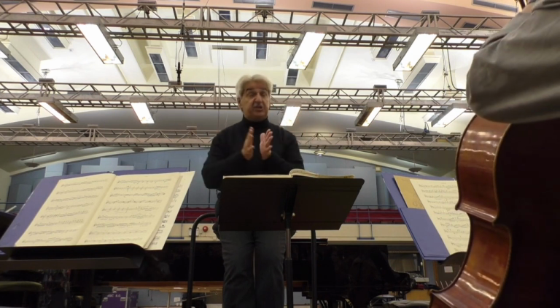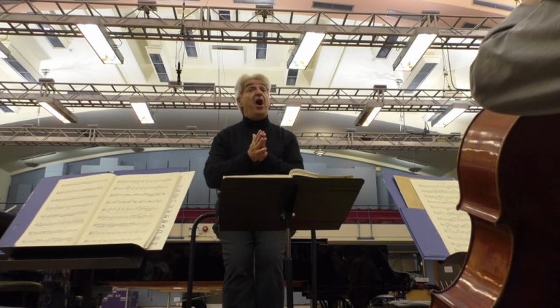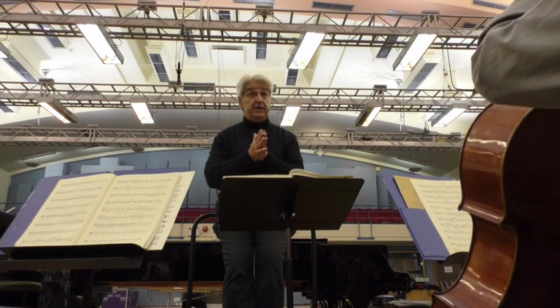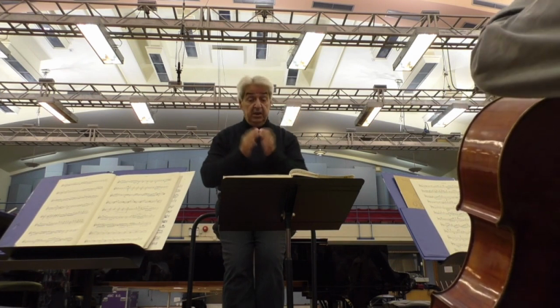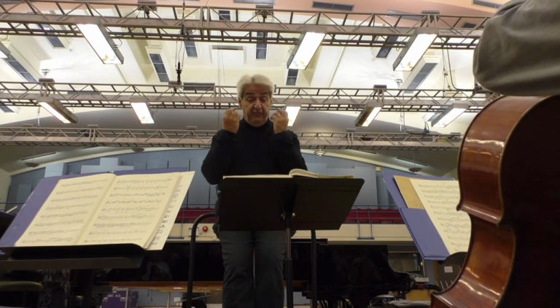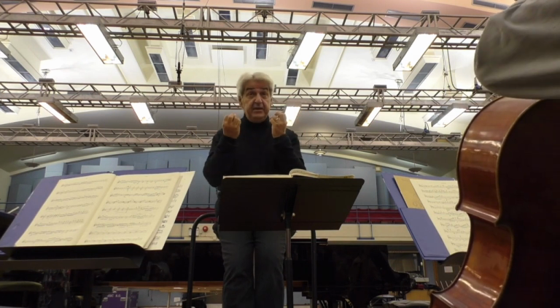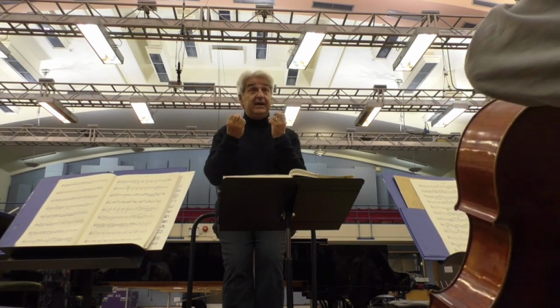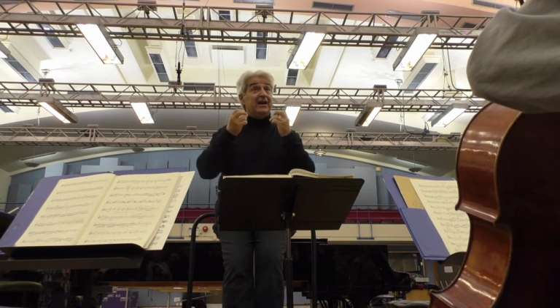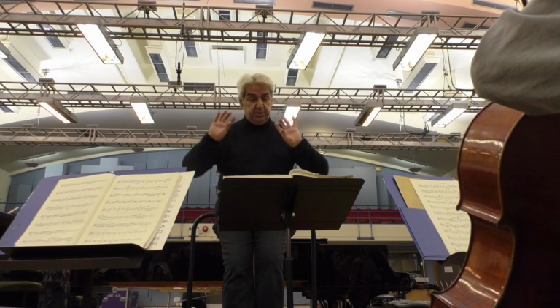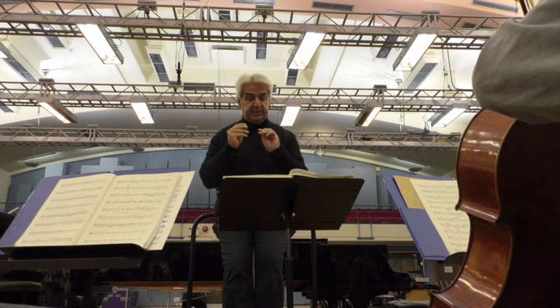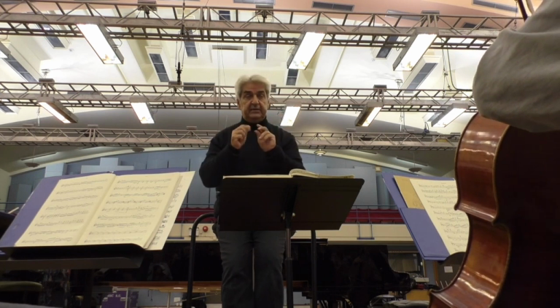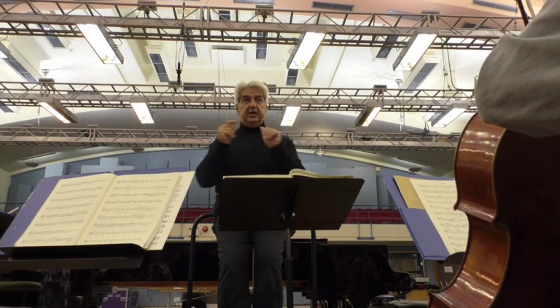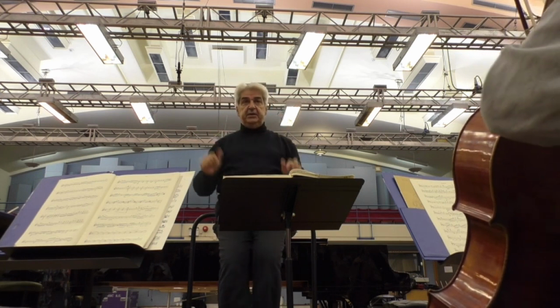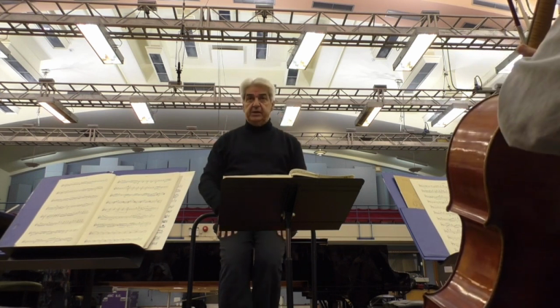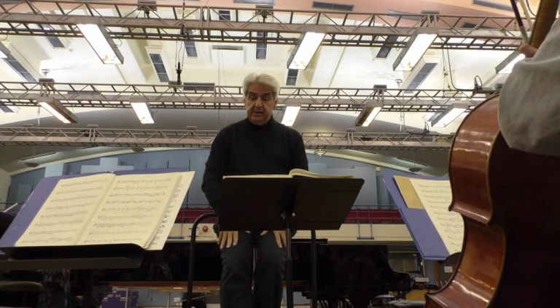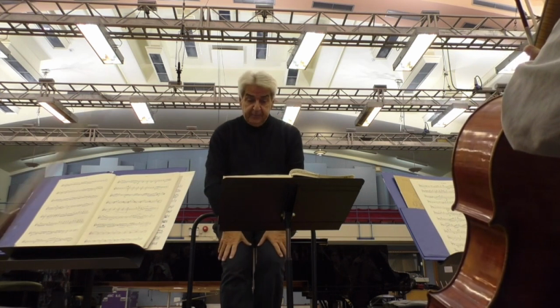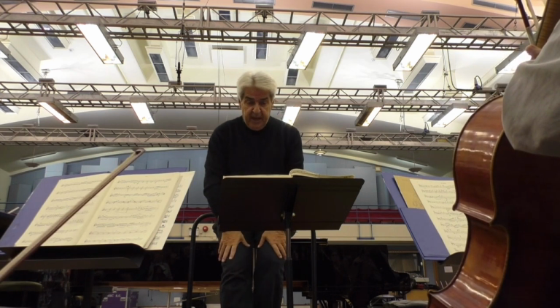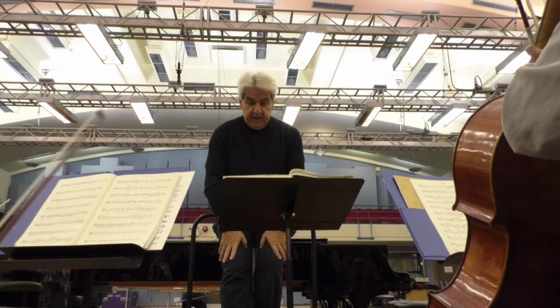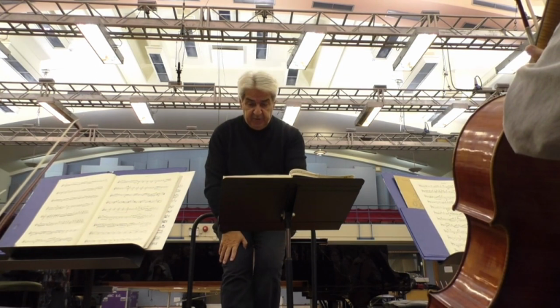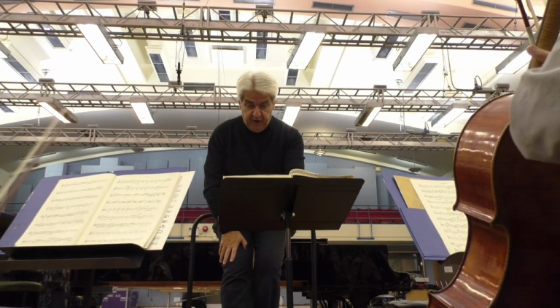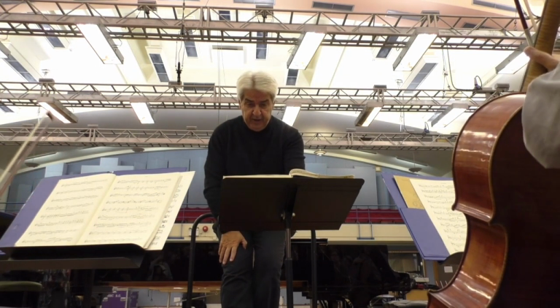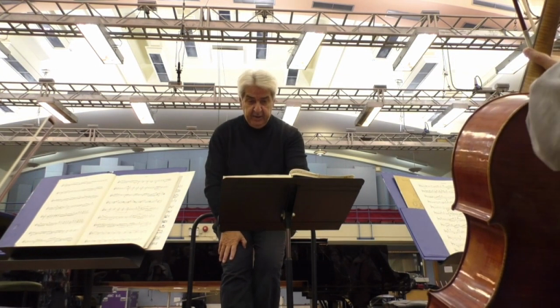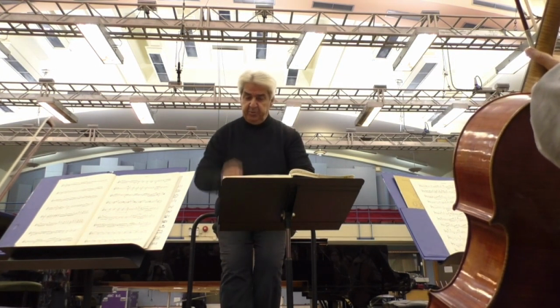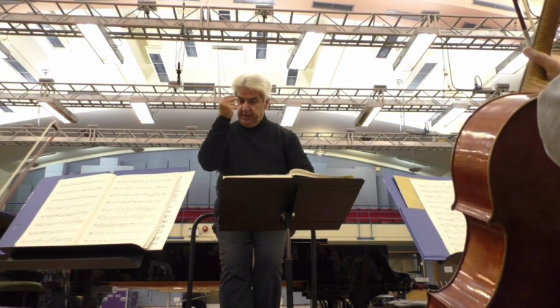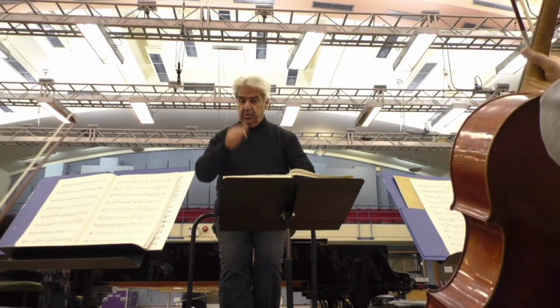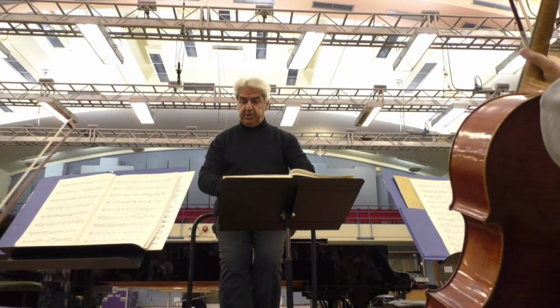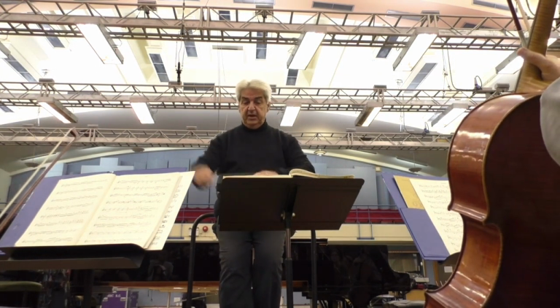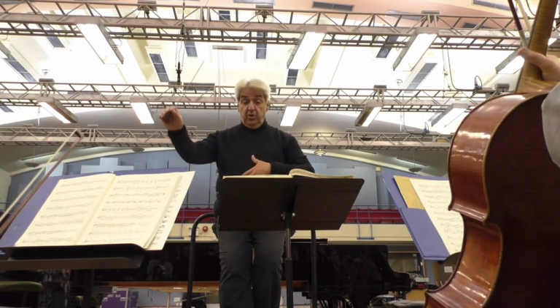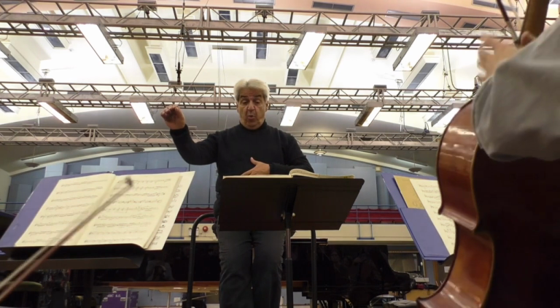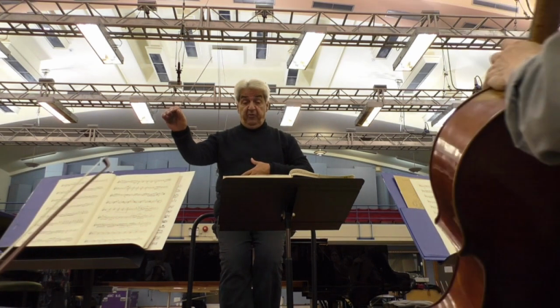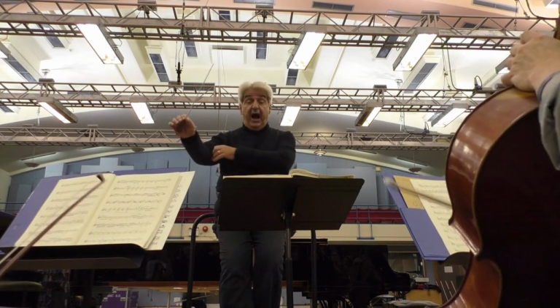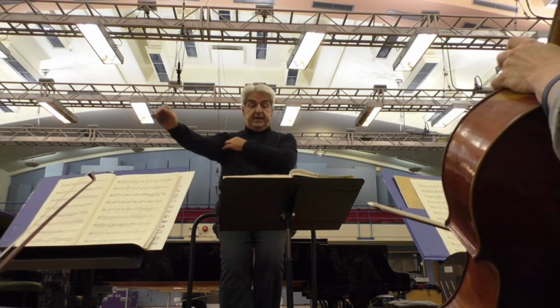We have a change of harmony. Therefore it should just have a slightly different tint to it, yes? It's again a change of beautiful harmony there. We should be just a little bit more conscious of it. Thank you. Four before letter A, please.